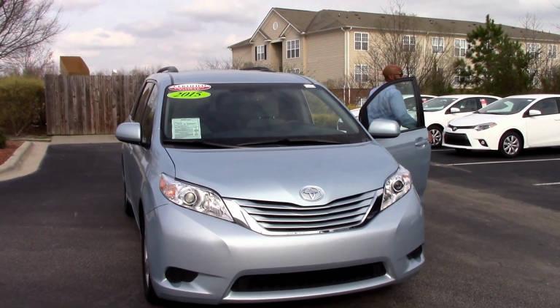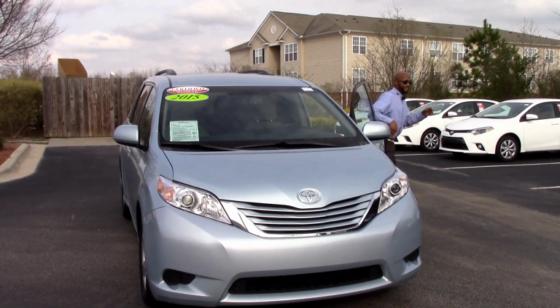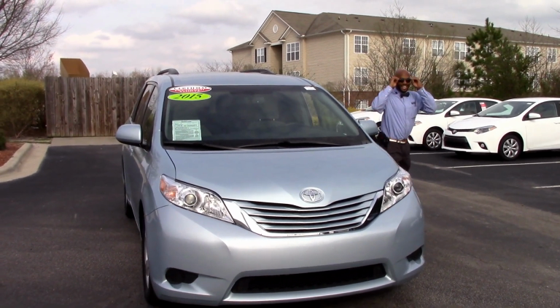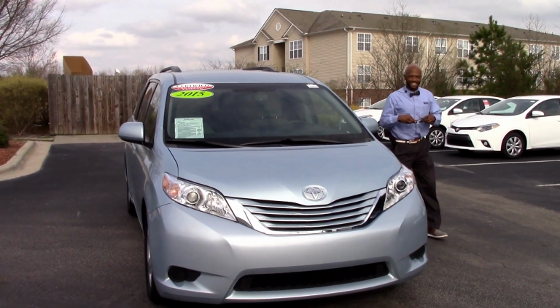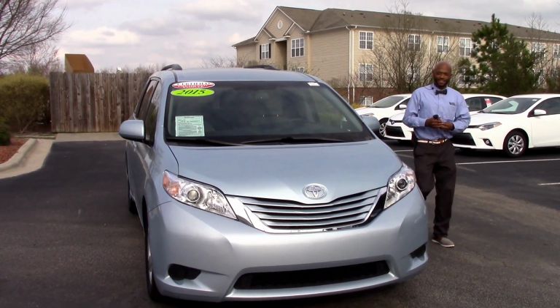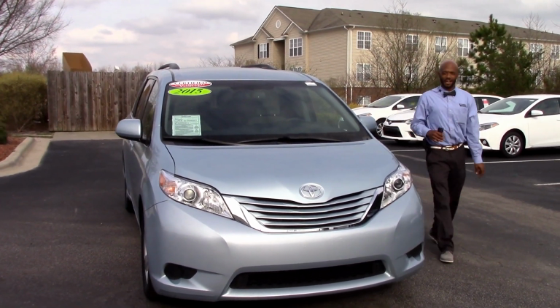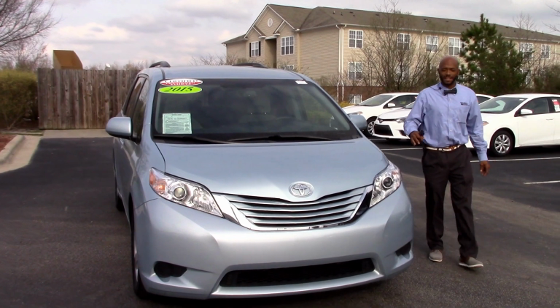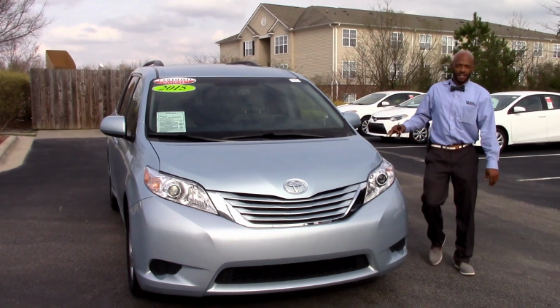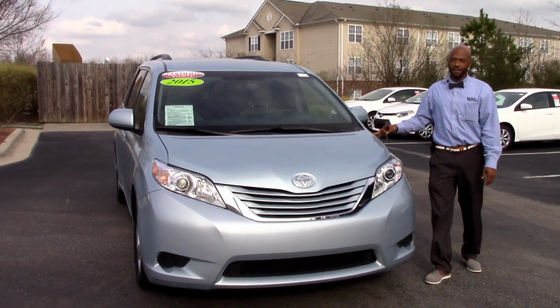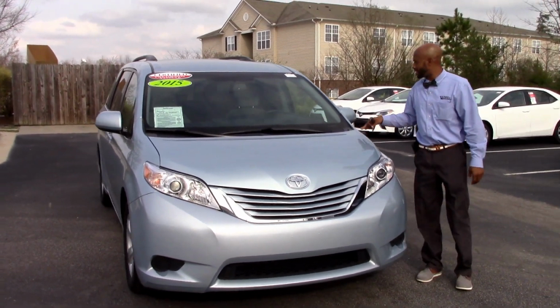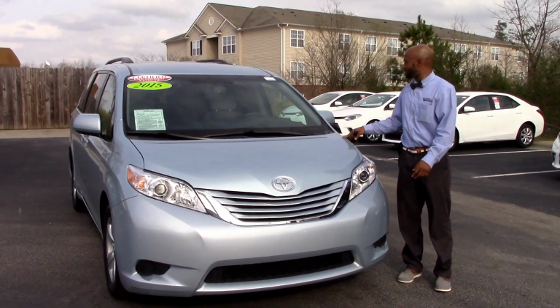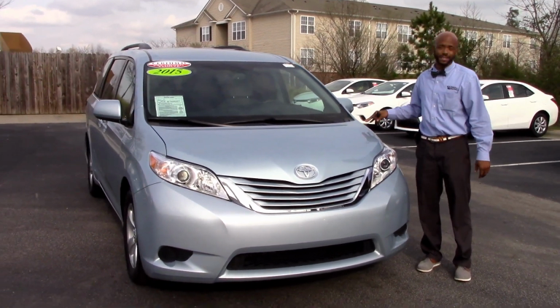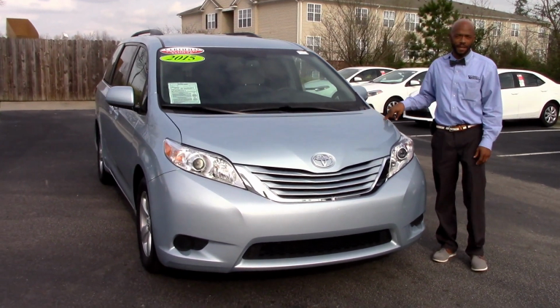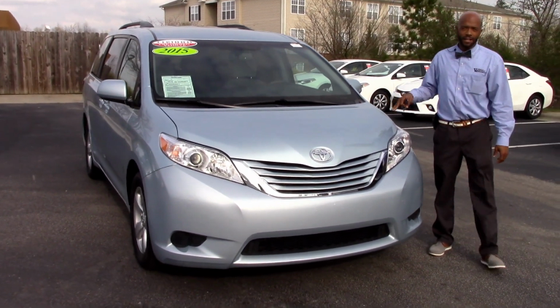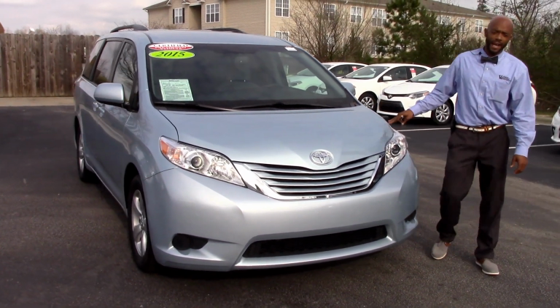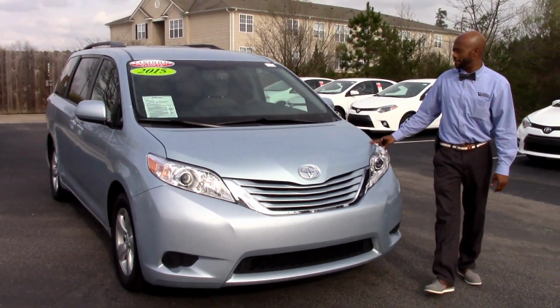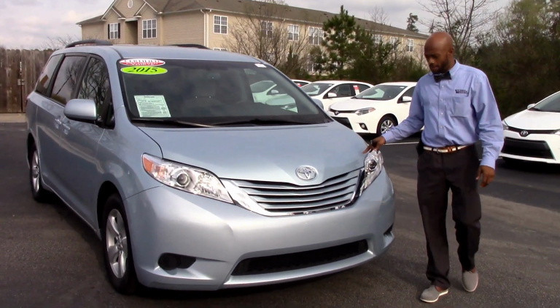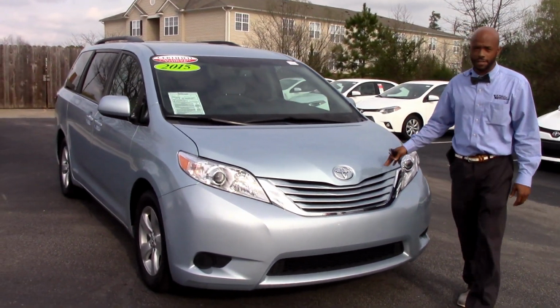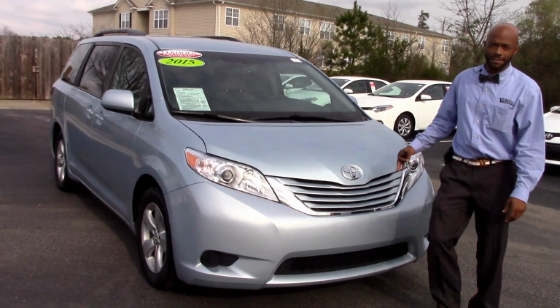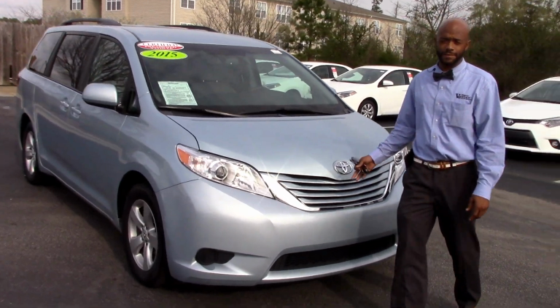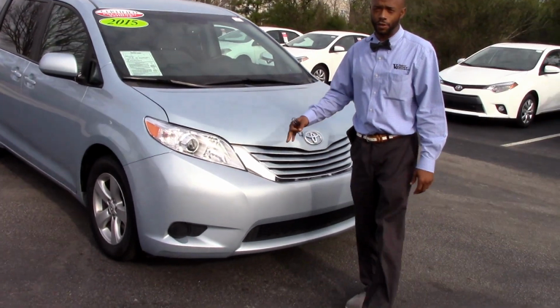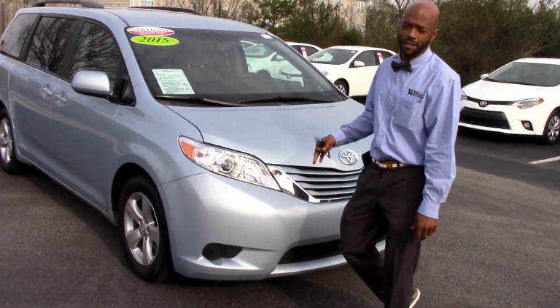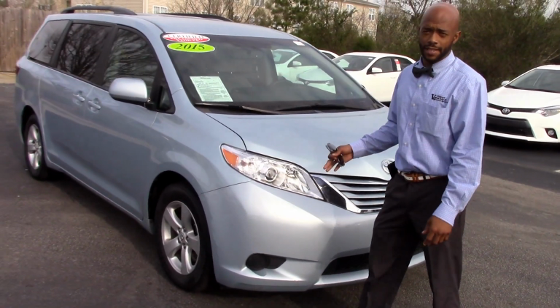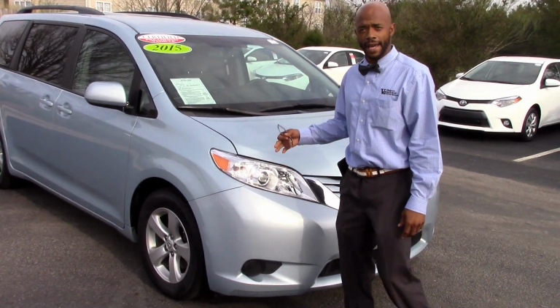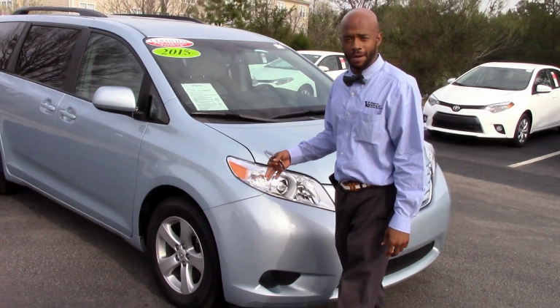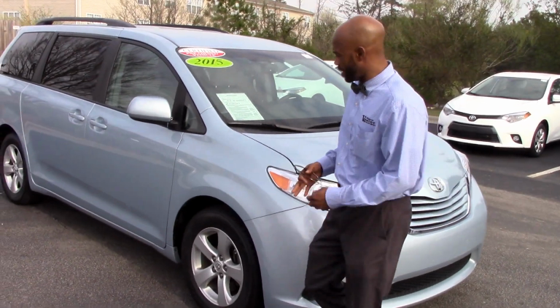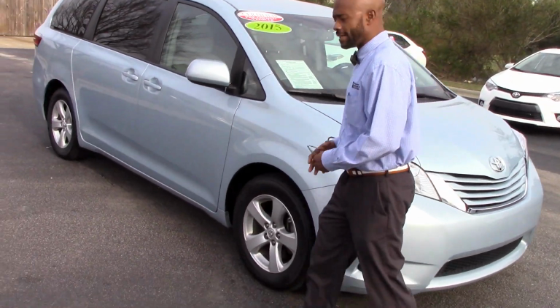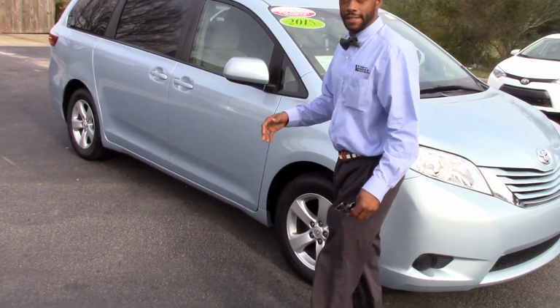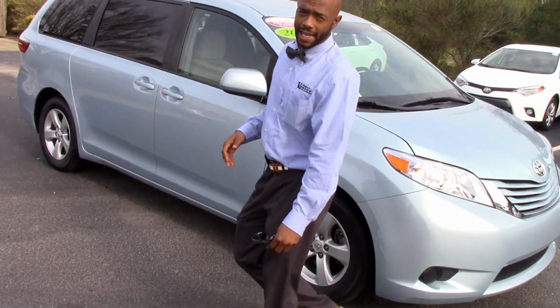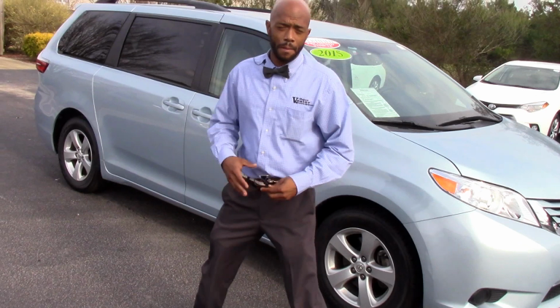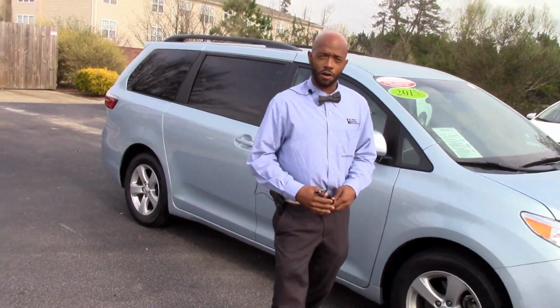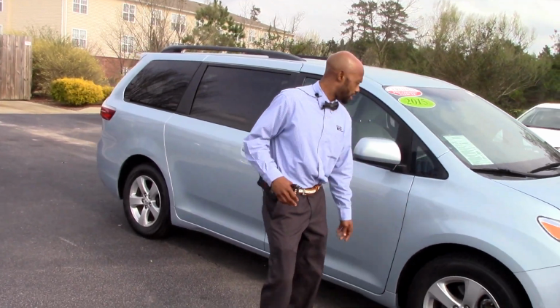Hey everybody! This is Dash Williams at Hubert Vester Toyota in Wilson. Today we're going to talk about TP 3831, which is a 2015 Toyota Sienna LE model. This is the Silver Sky Pearl color.